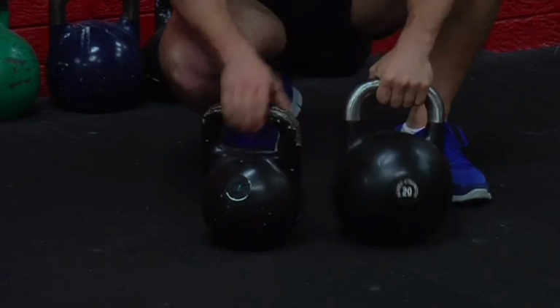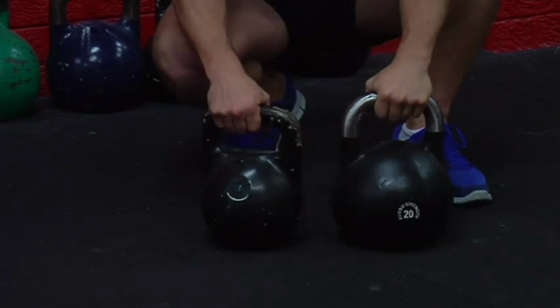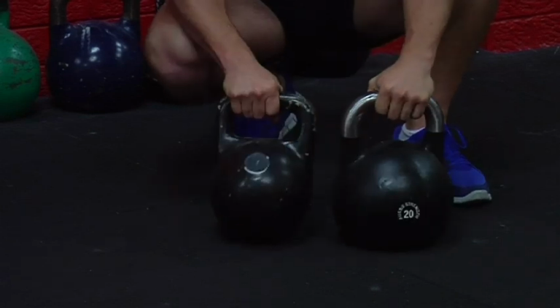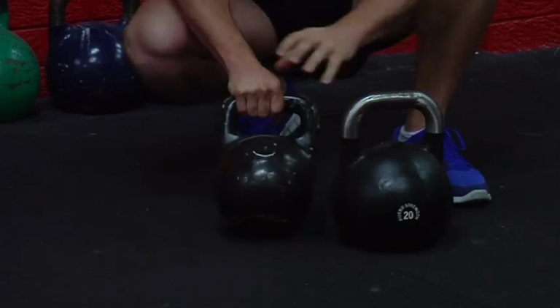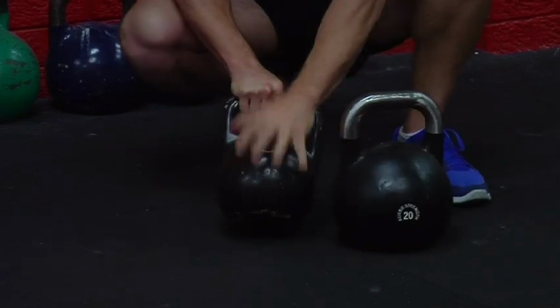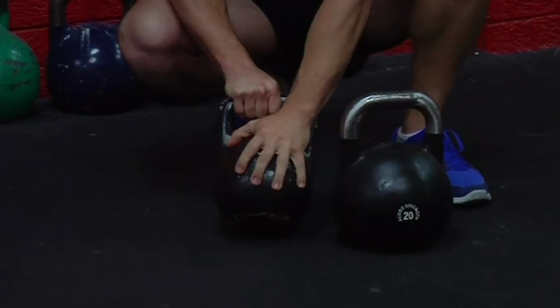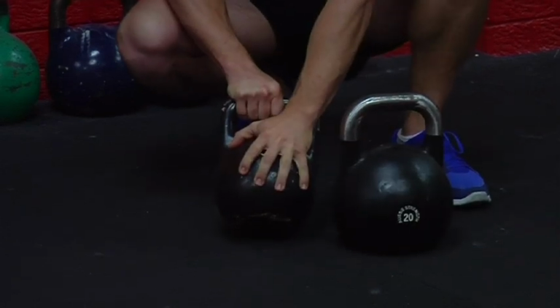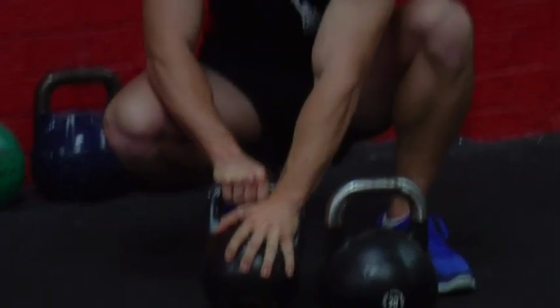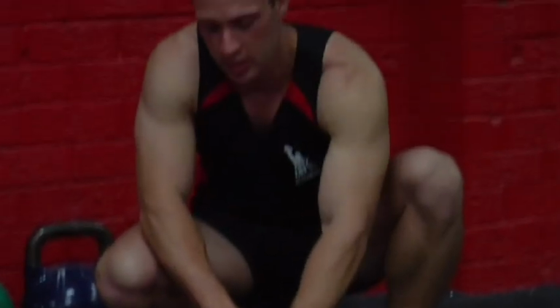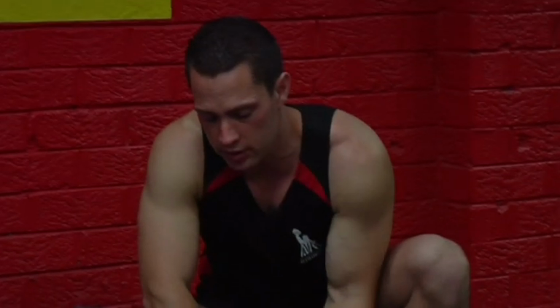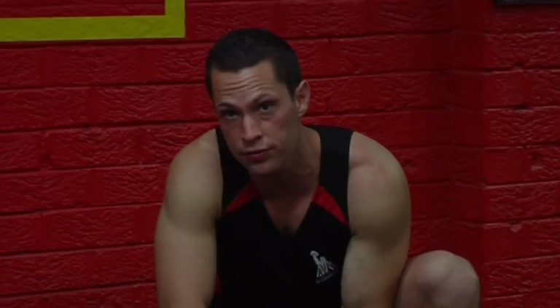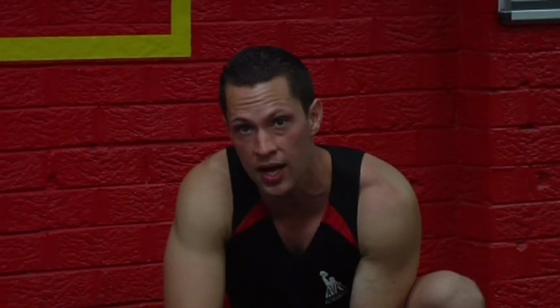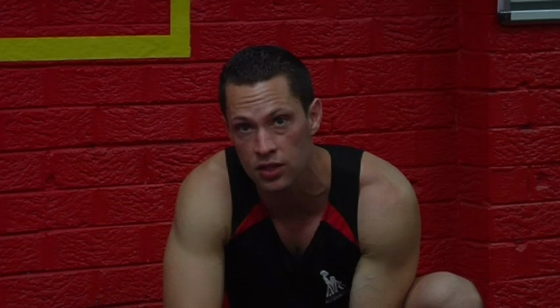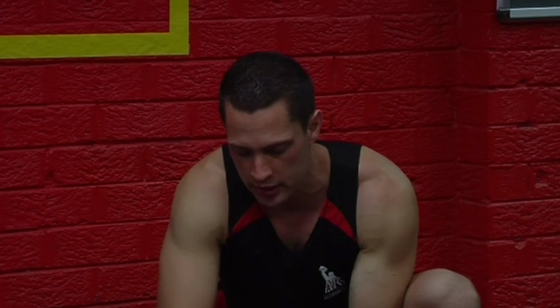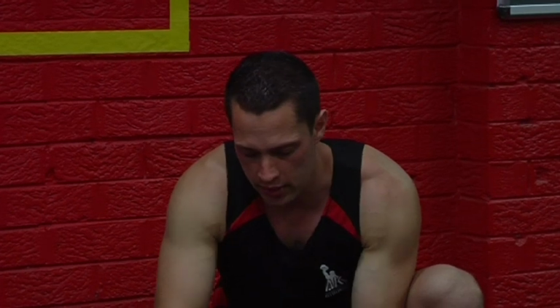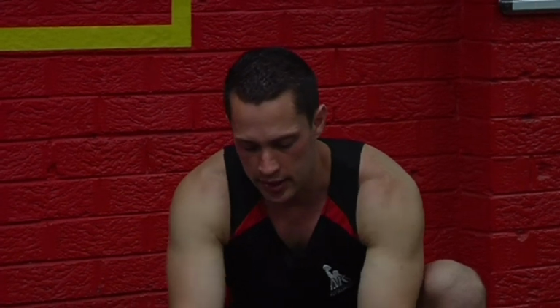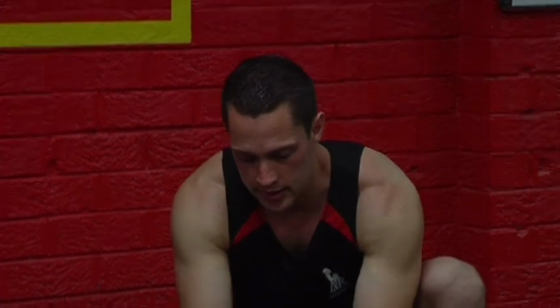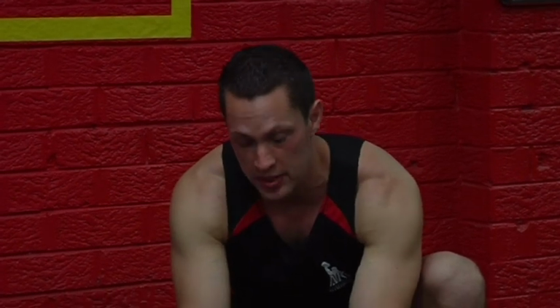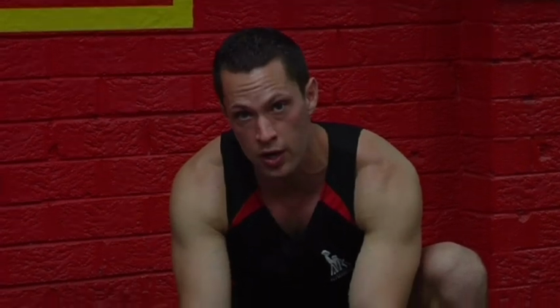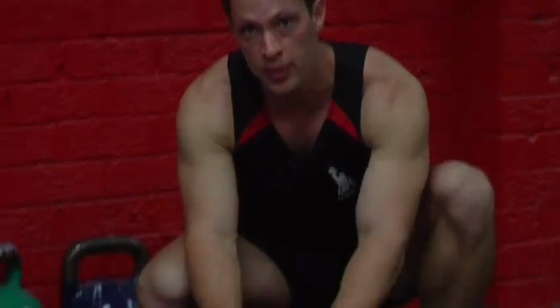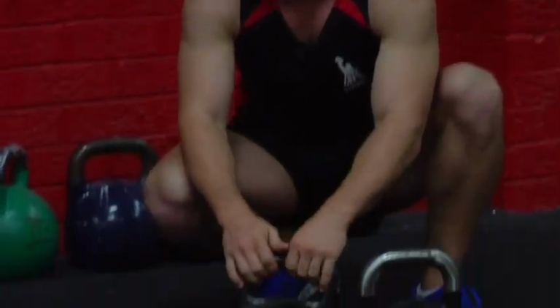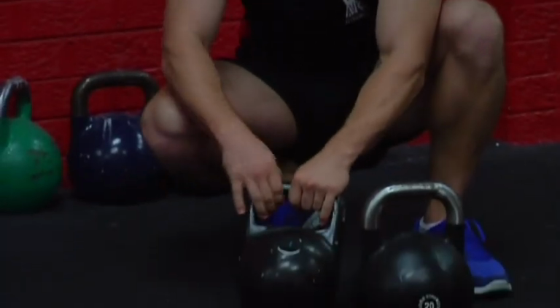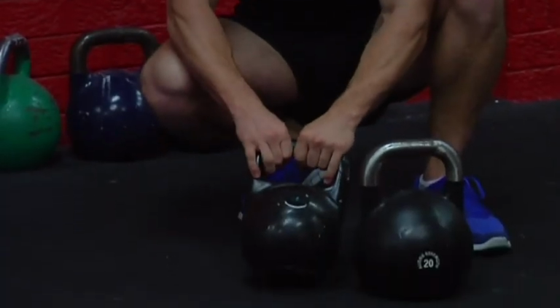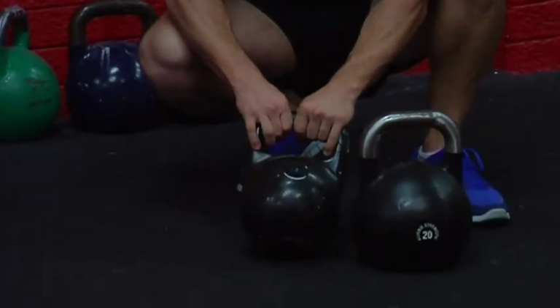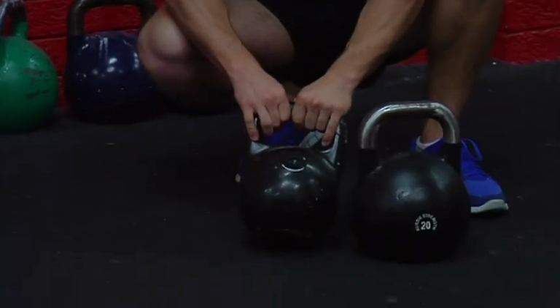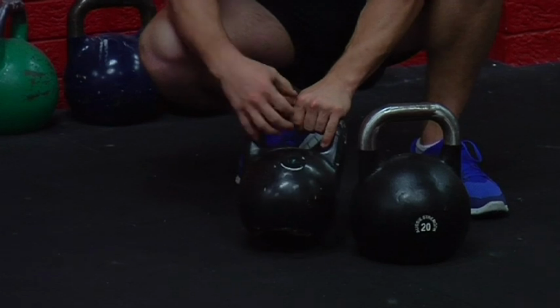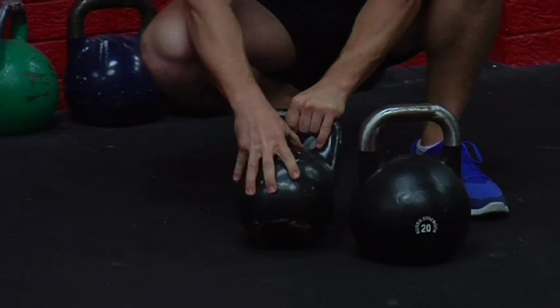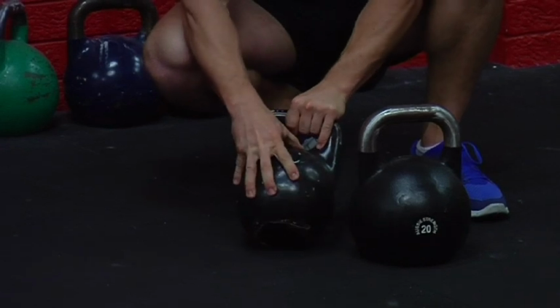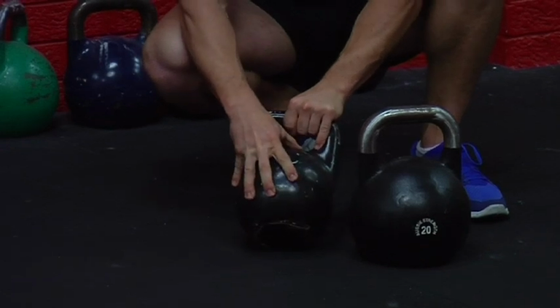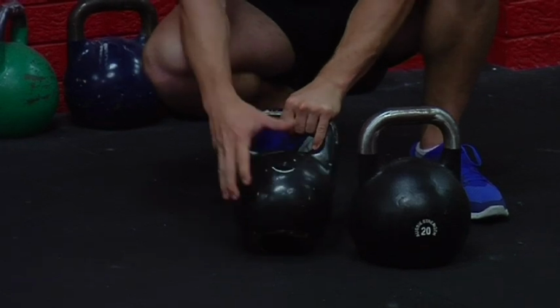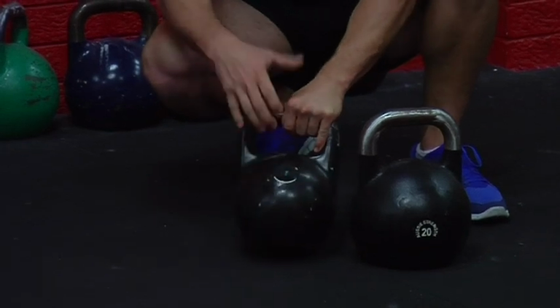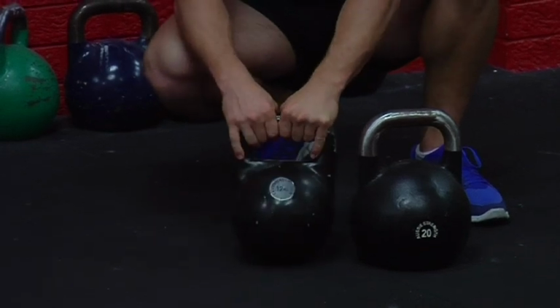Now the cast irons are these ones here on the right. You can see from the cast iron that it's a little bit squarer, and the handle actually gets bigger and the bulb gets bigger as the weight goes up.